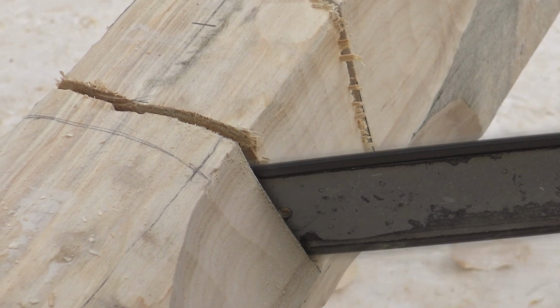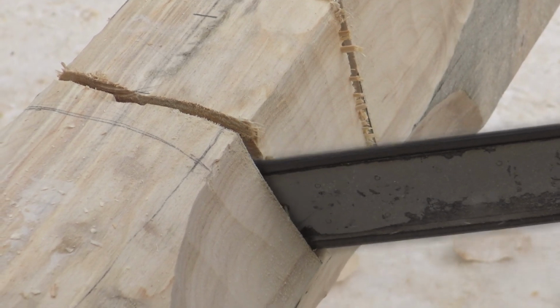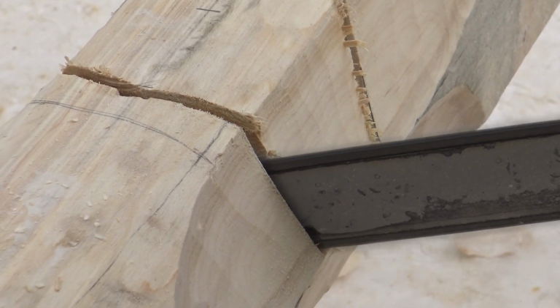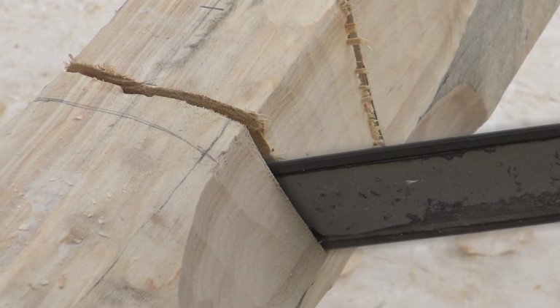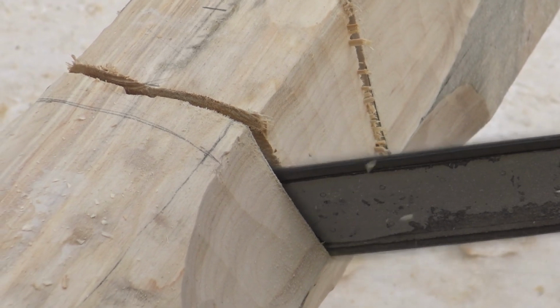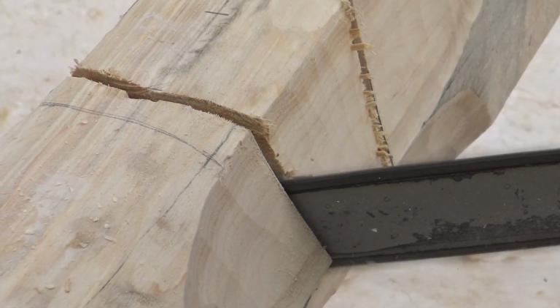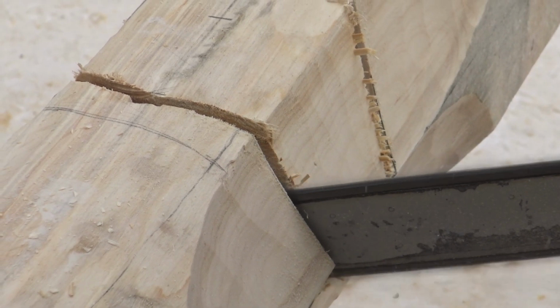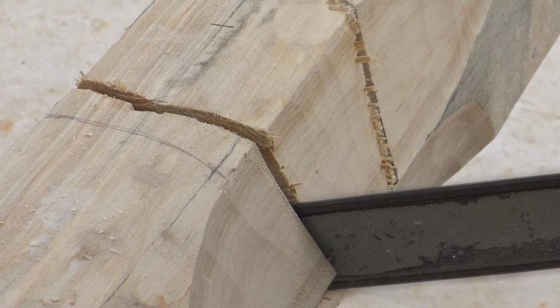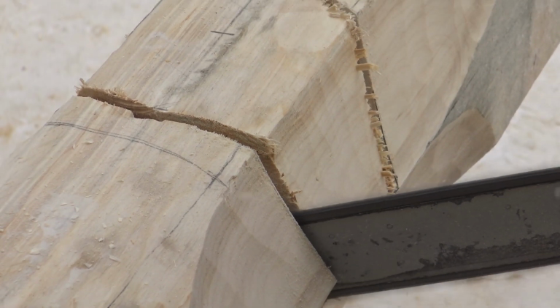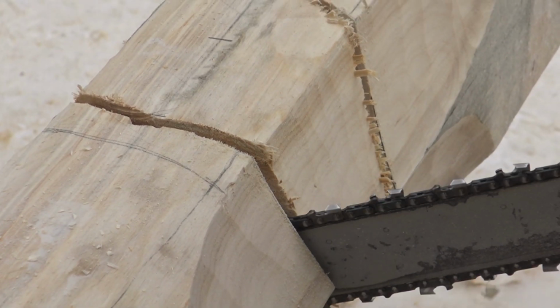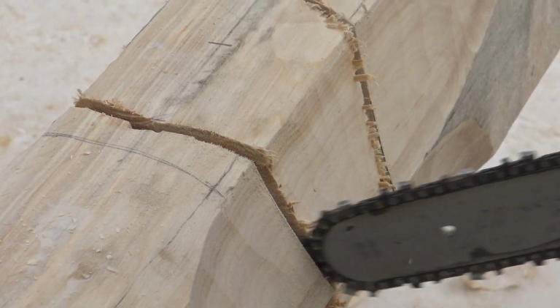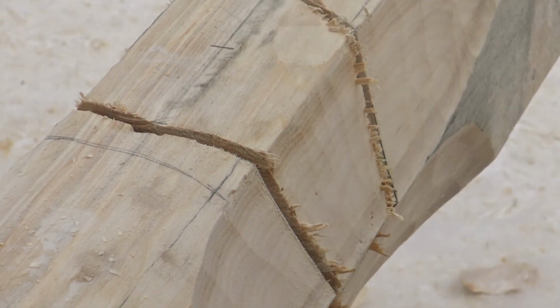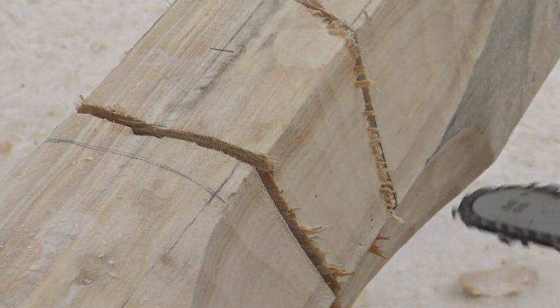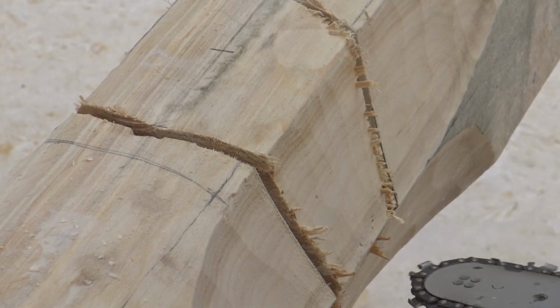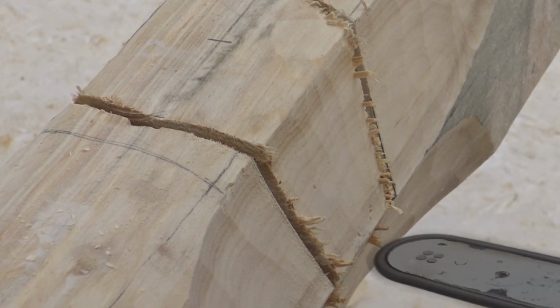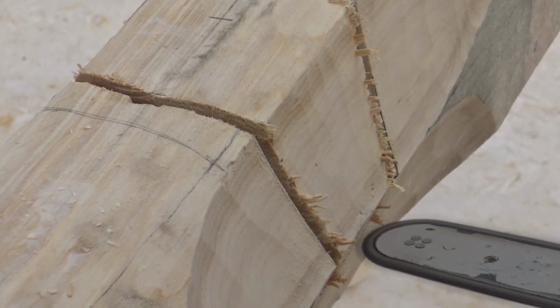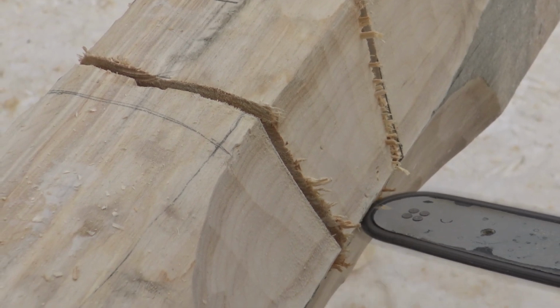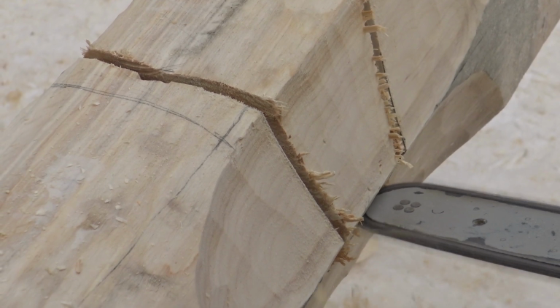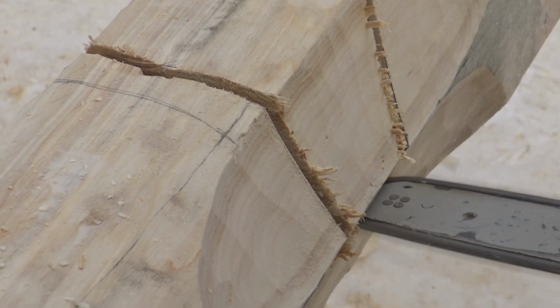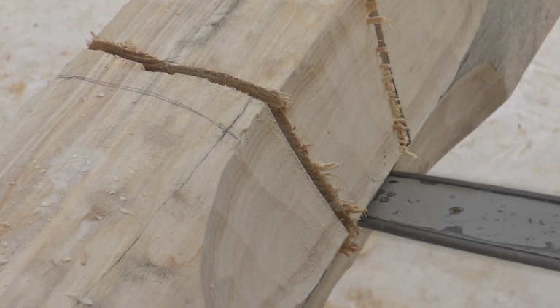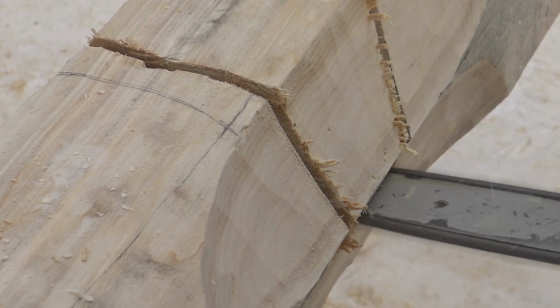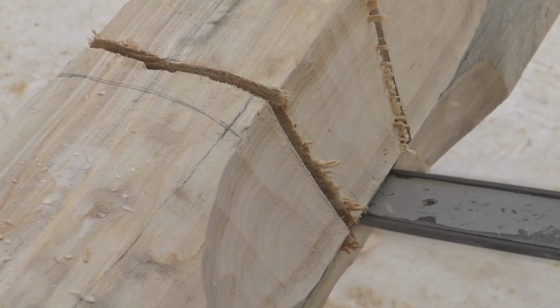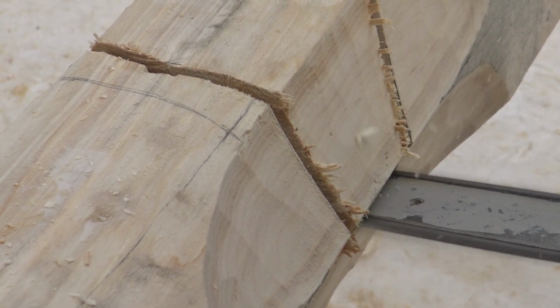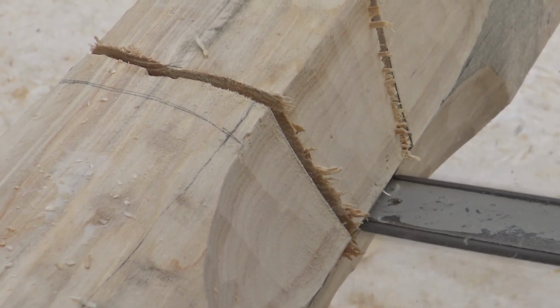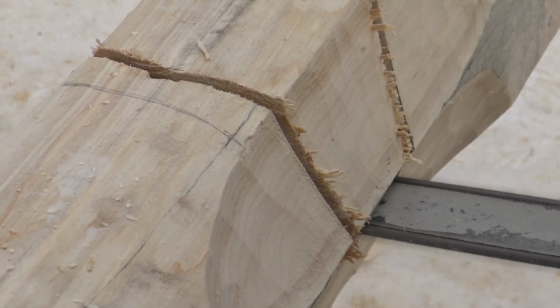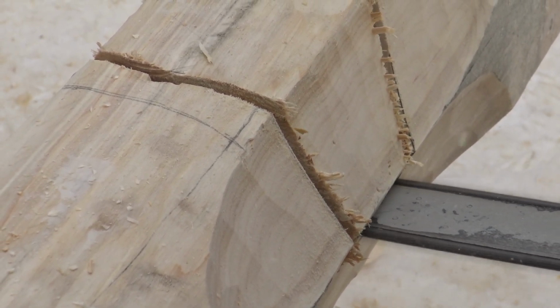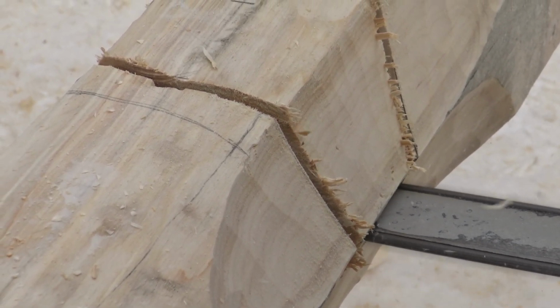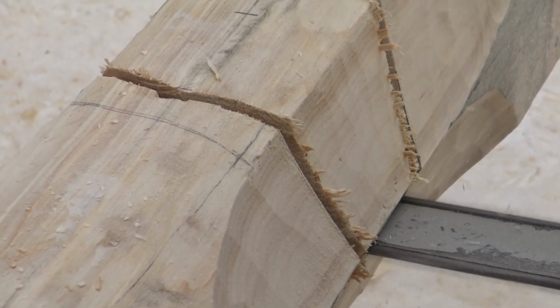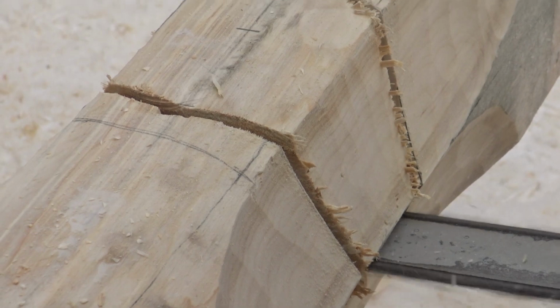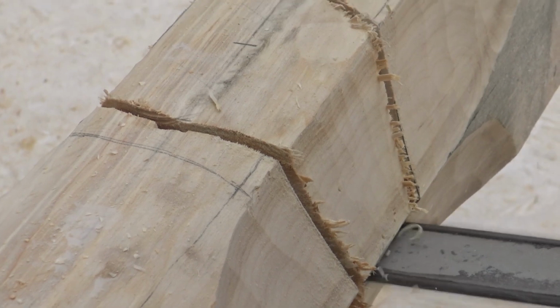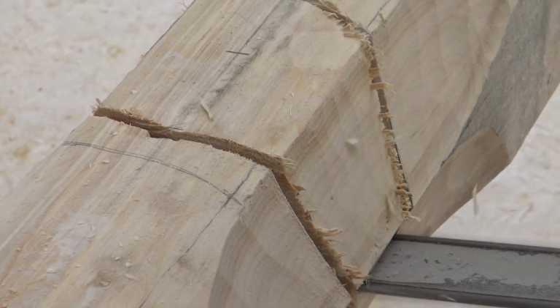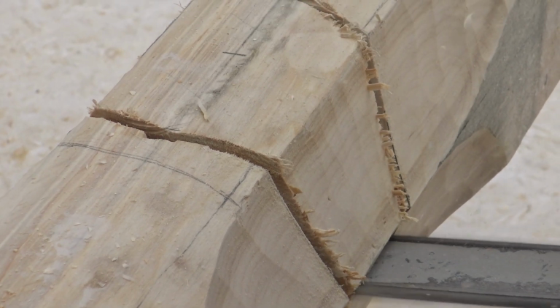As the chainsaw cuts the wood, there are clean and tidy edges on the log. If we look at the block we are removing, there are plenty of splinters, as you can see.